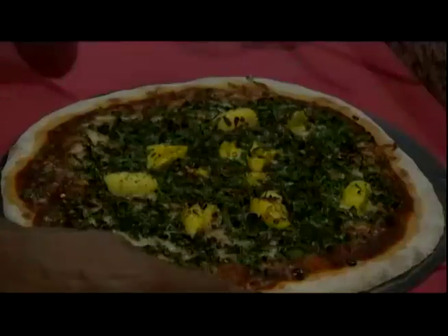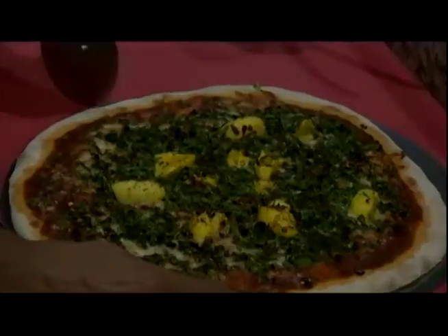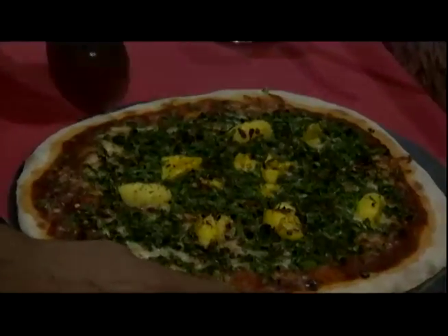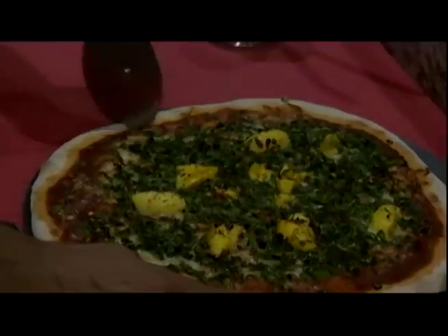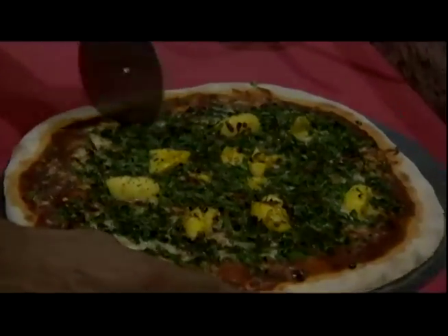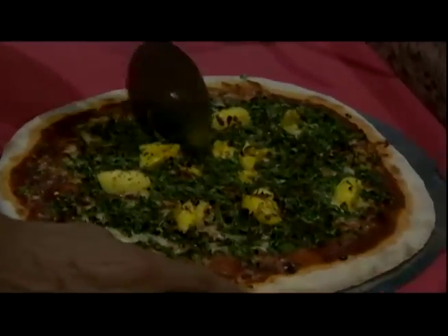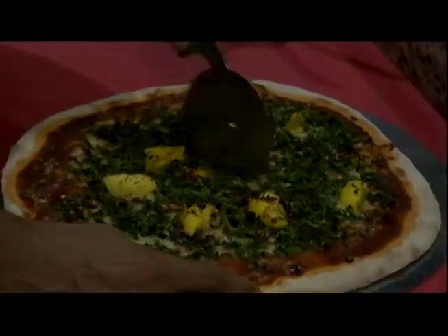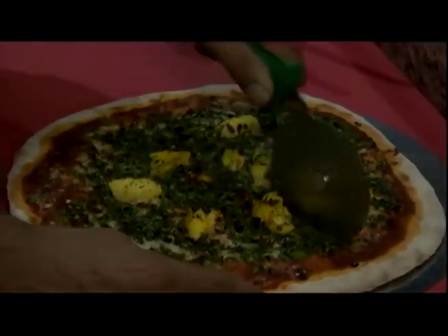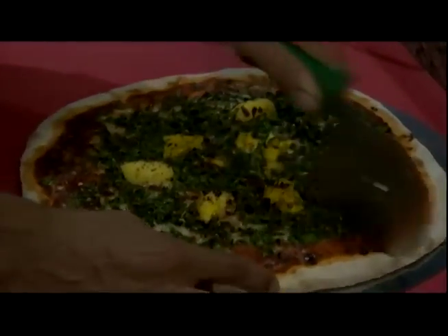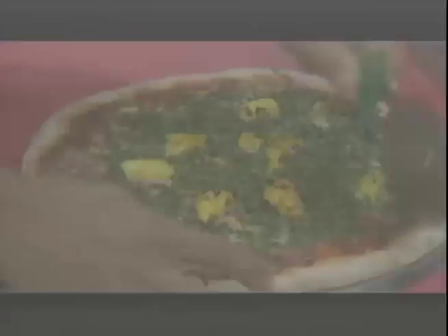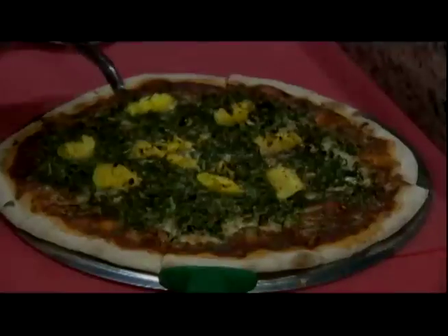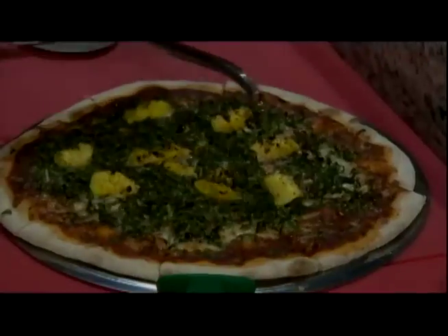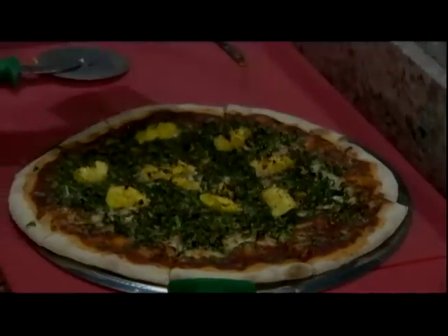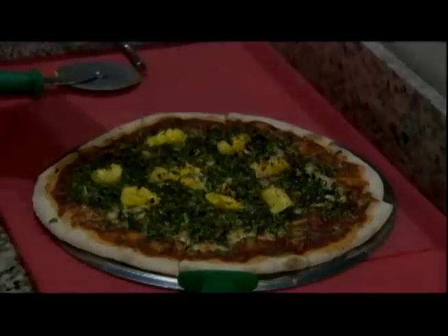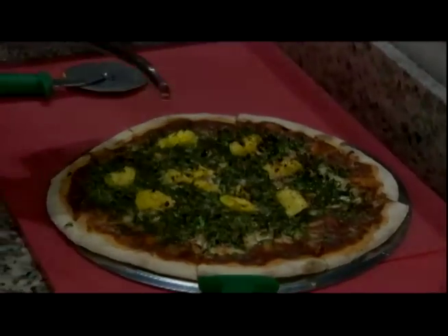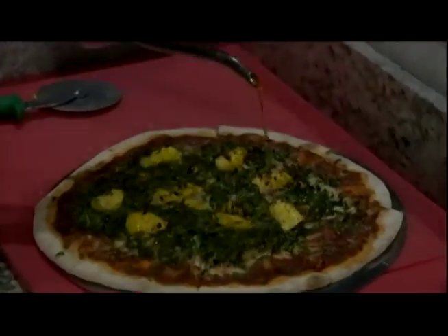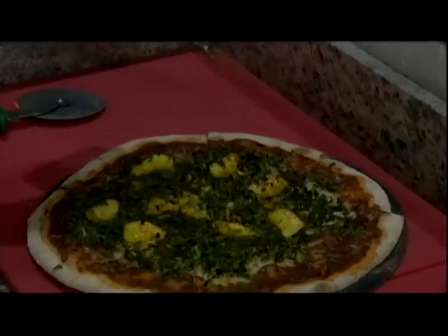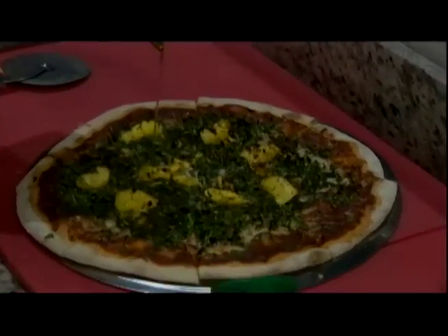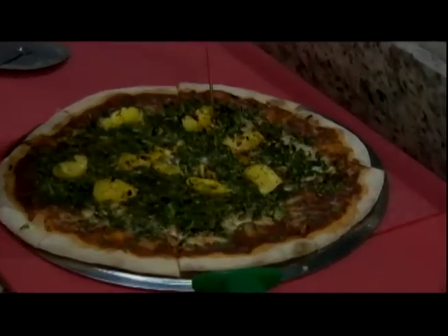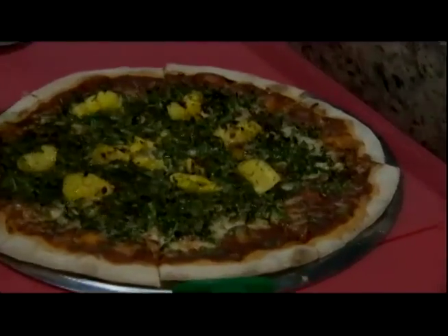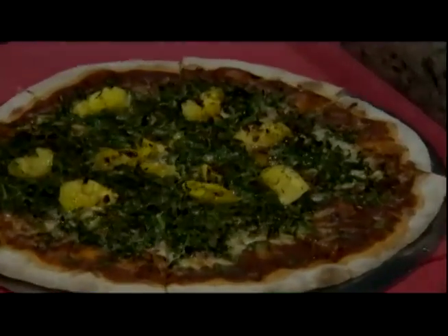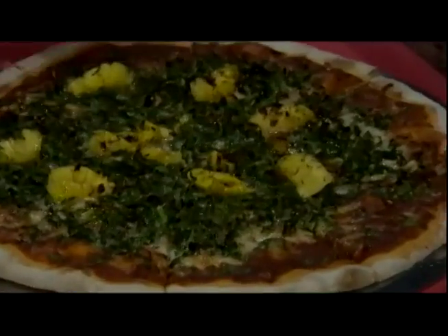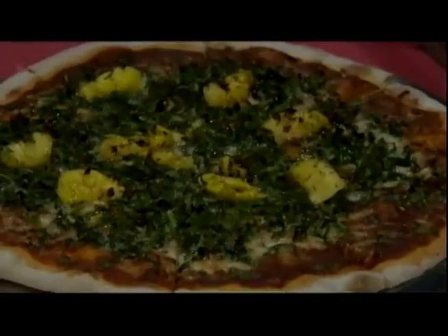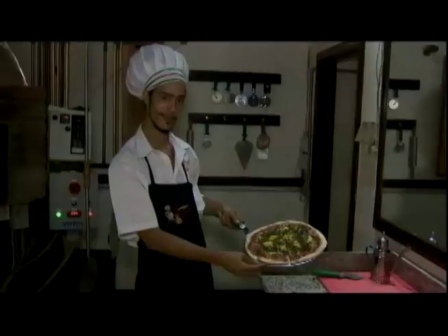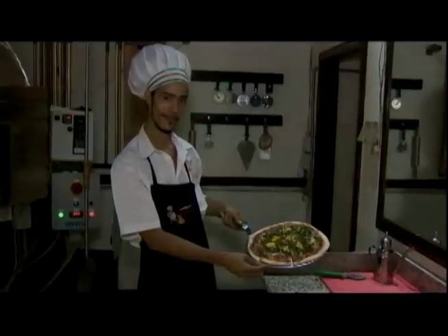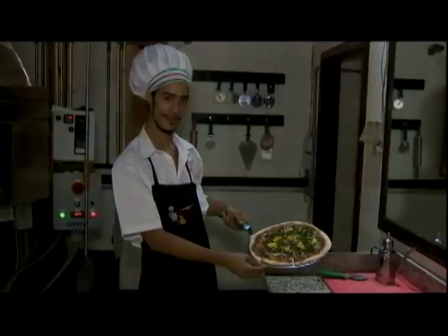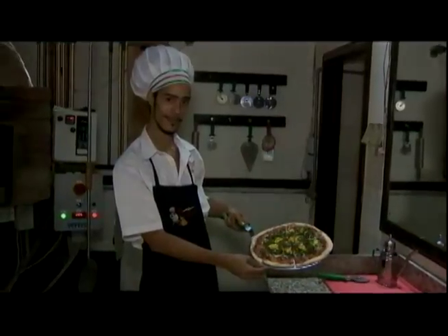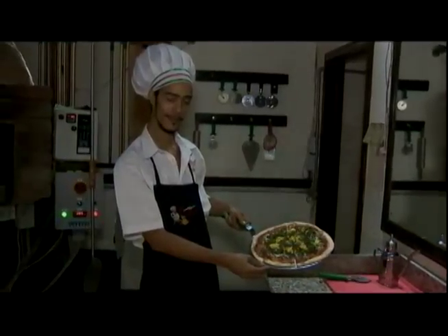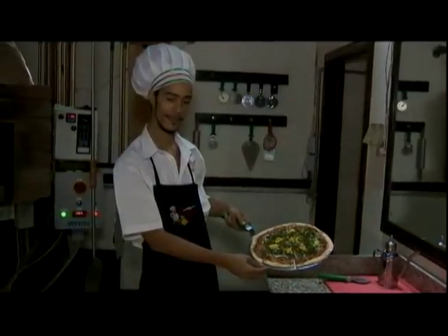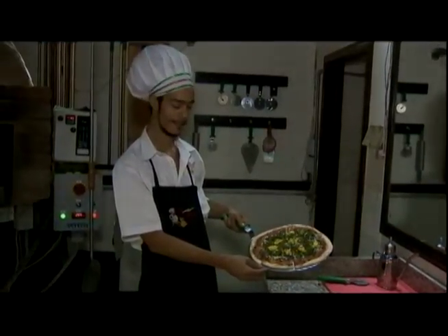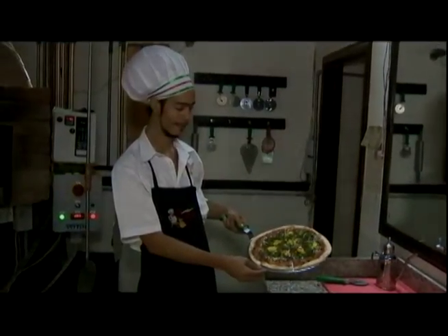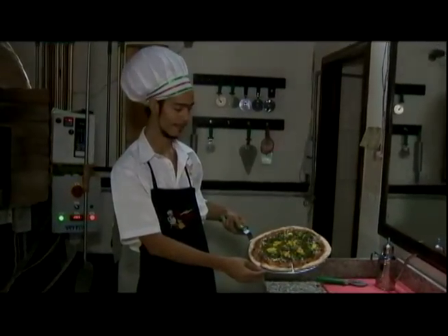Now we're going to cut it in 8 slices. And we add some EVO — olive oil, extra virgin olive oil. This is our delicious ackee and callaloo pizza, the Jamaican.